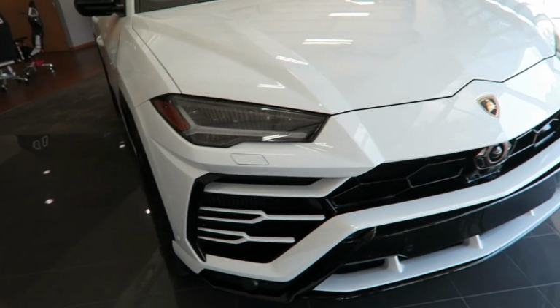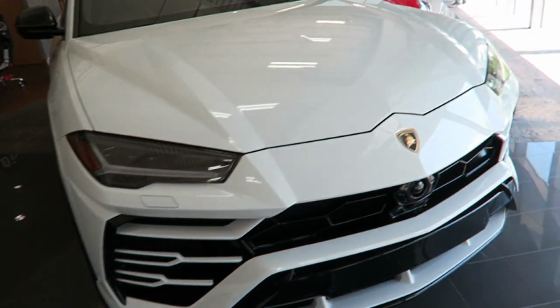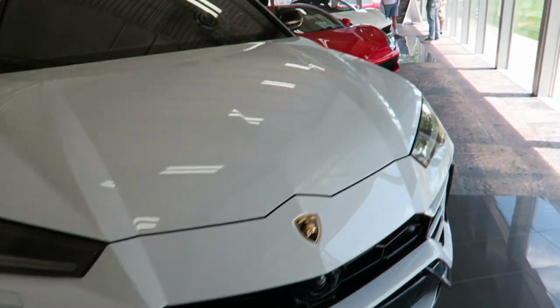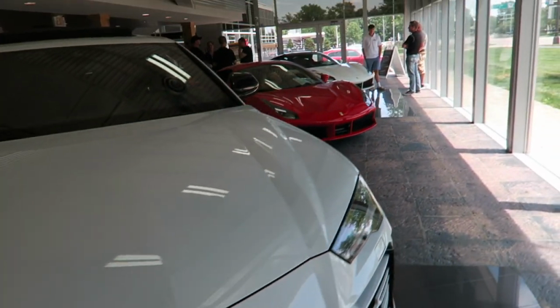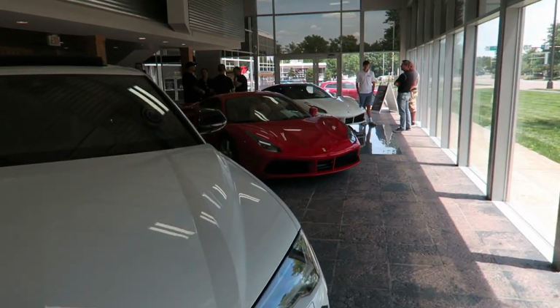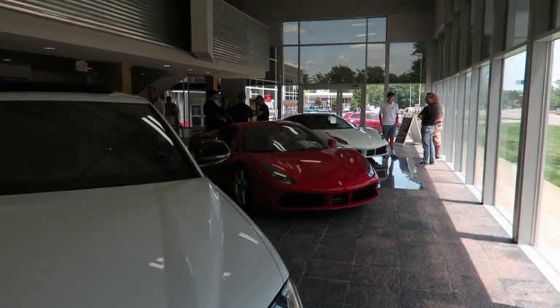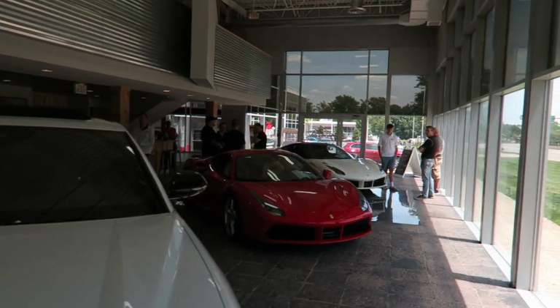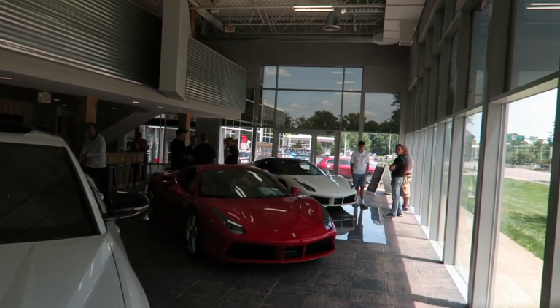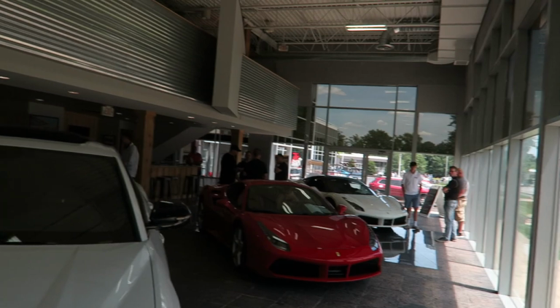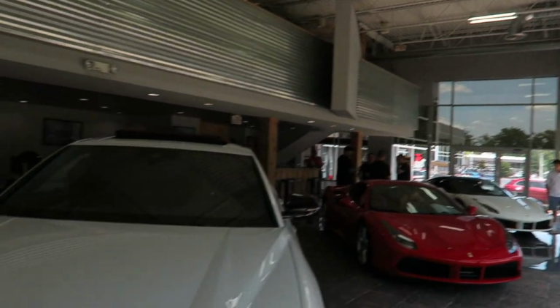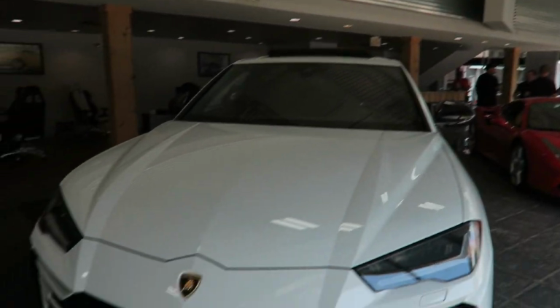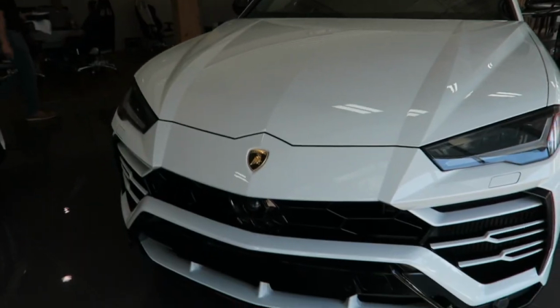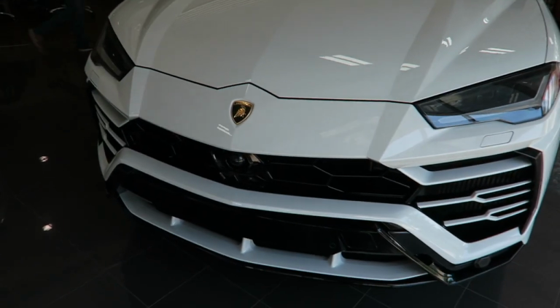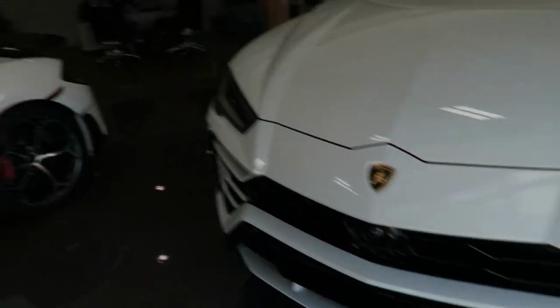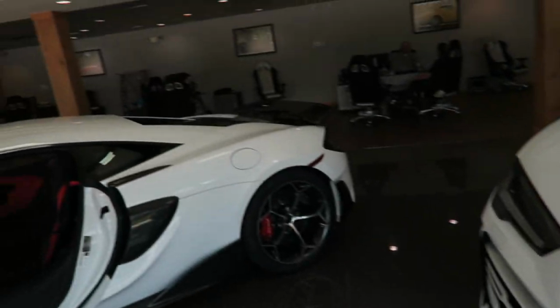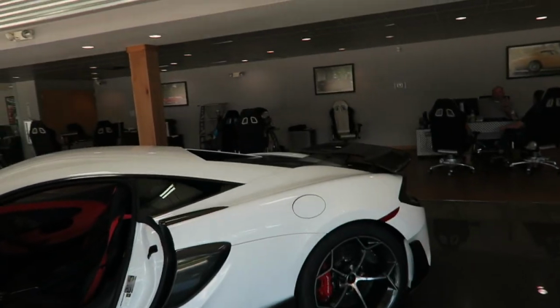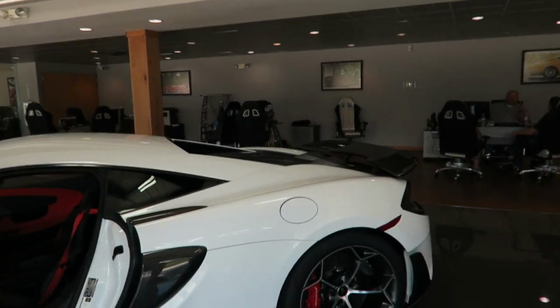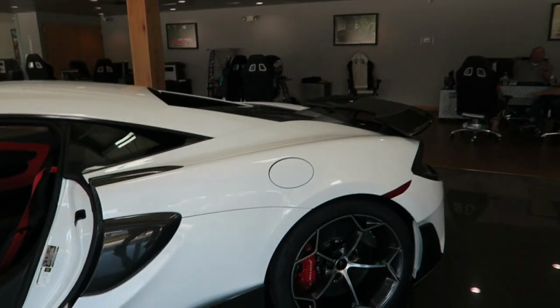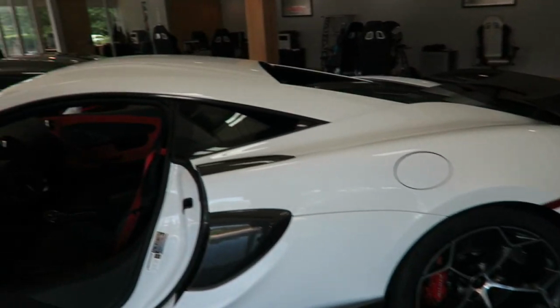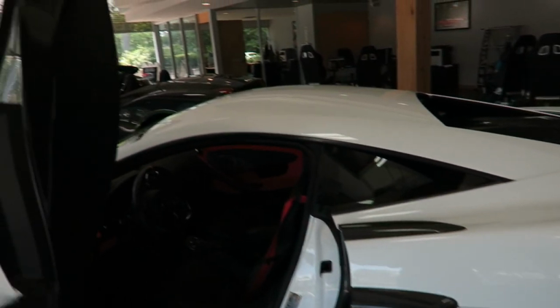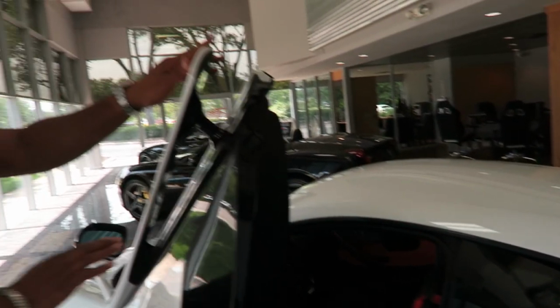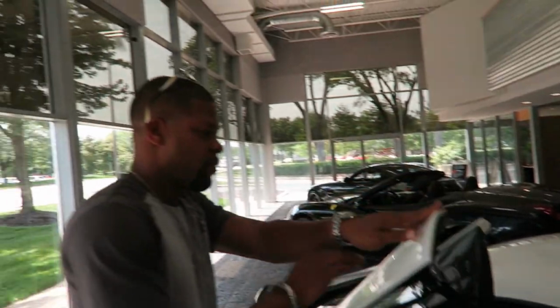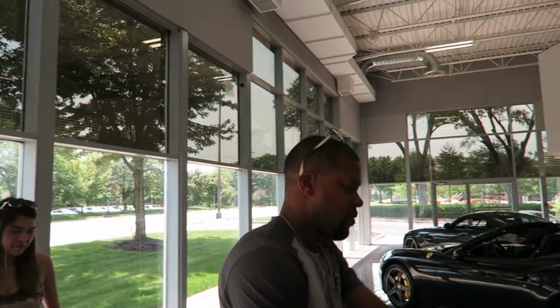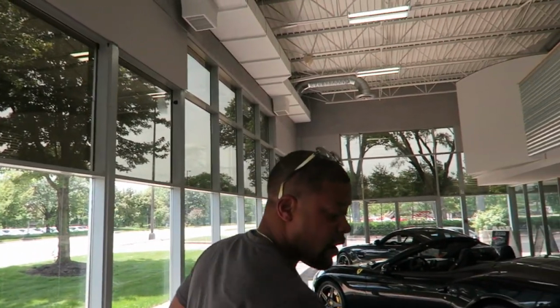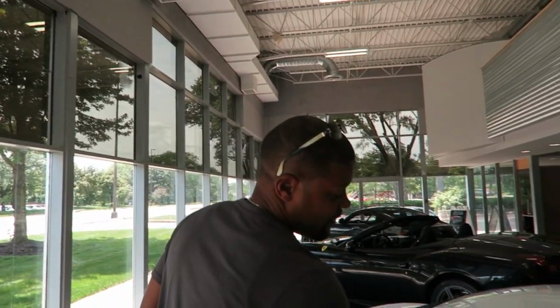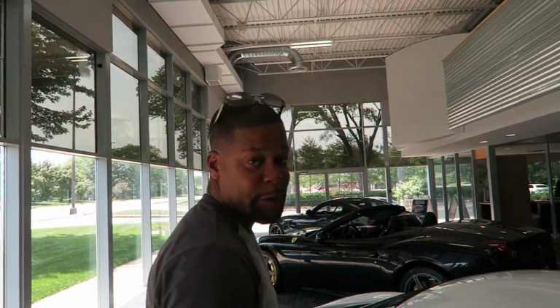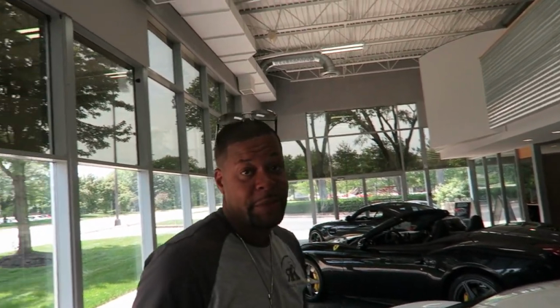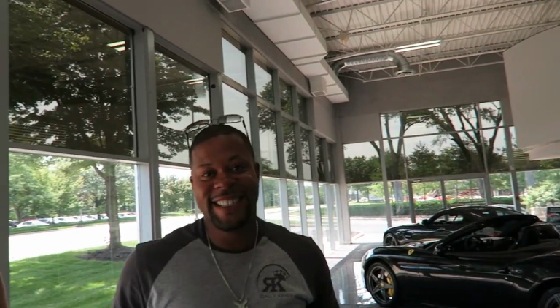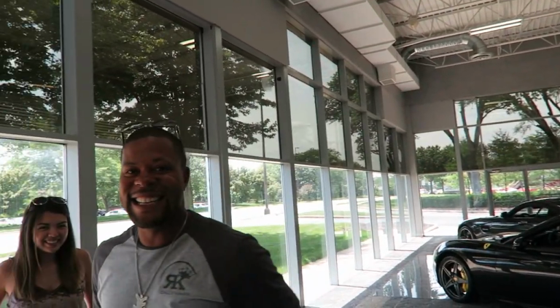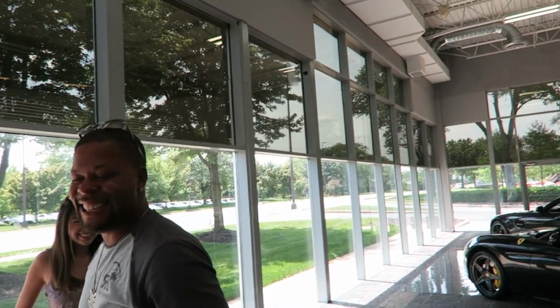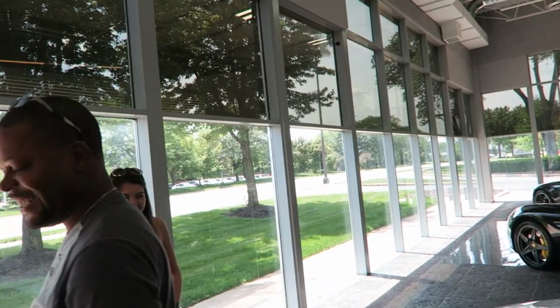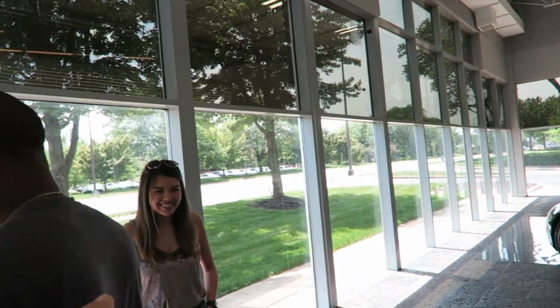They've also got a Urus here, a couple 488s. Tons of cool cars out there. Toy Barn always impresses with what they have in inventory. Want to go shopping? Let me borrow some money. Talk to Helen, I'm out.